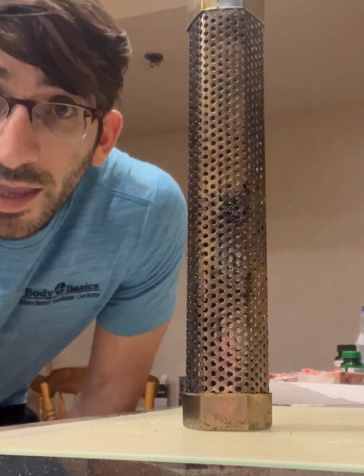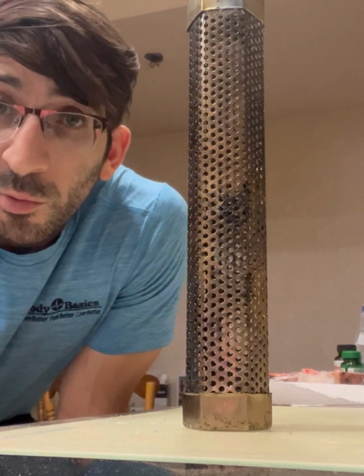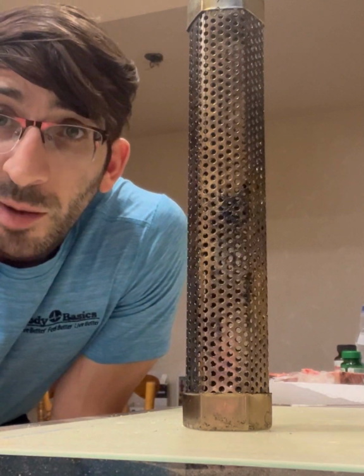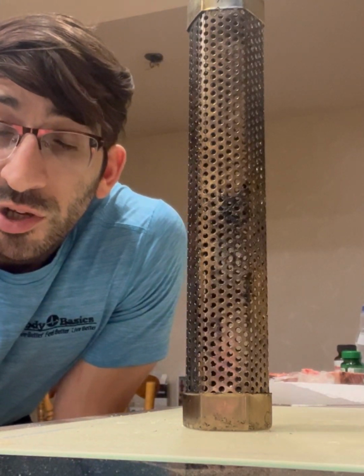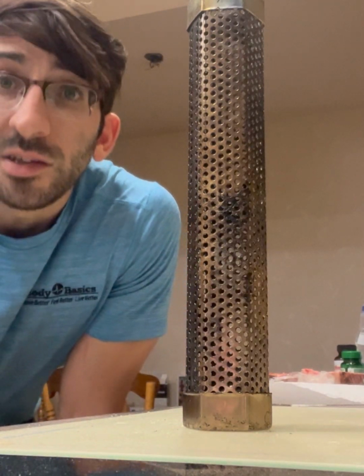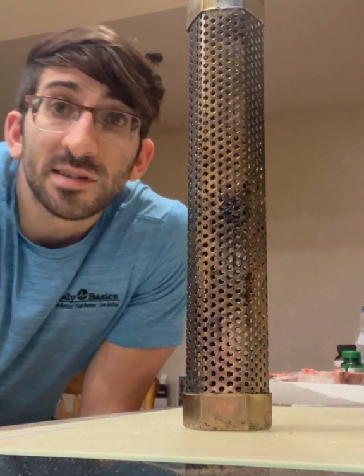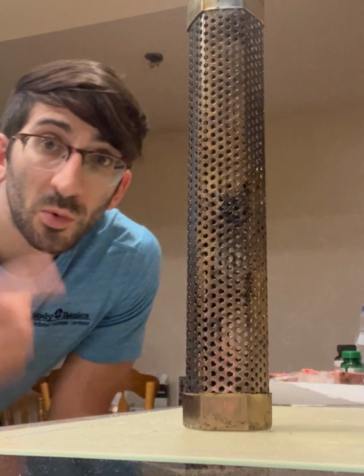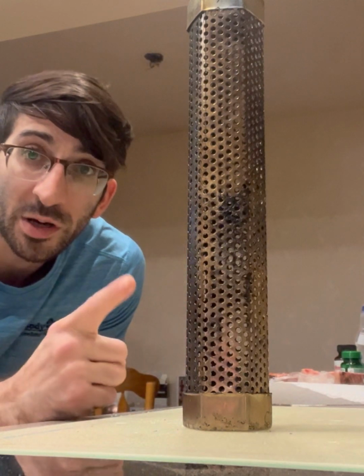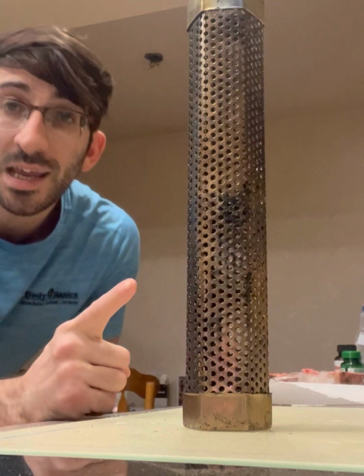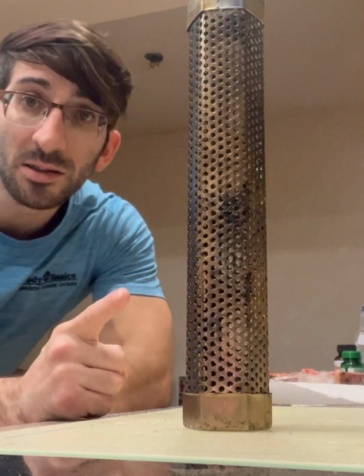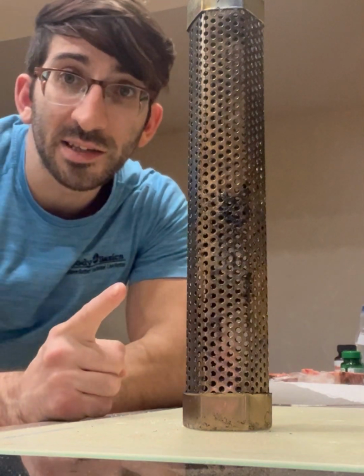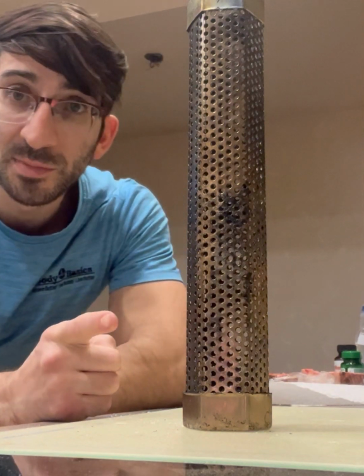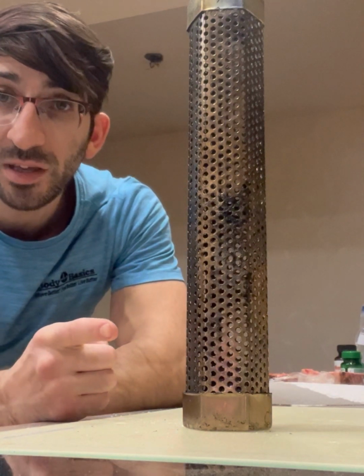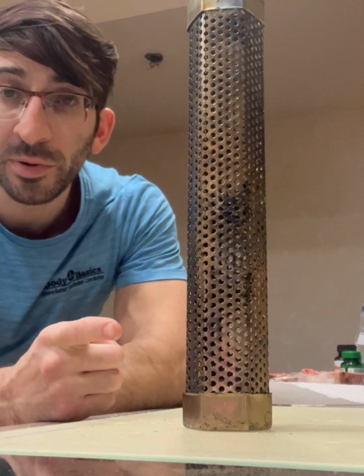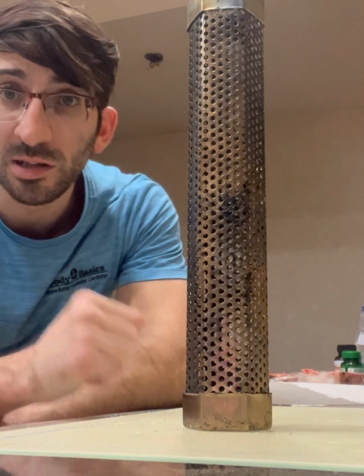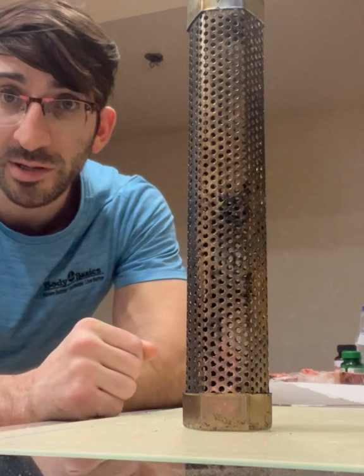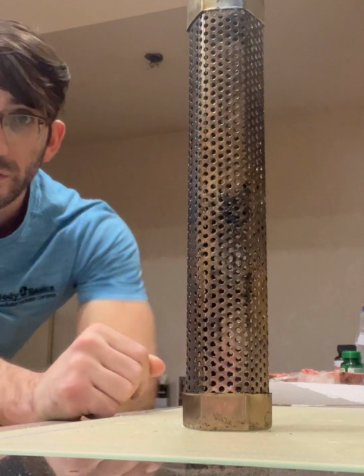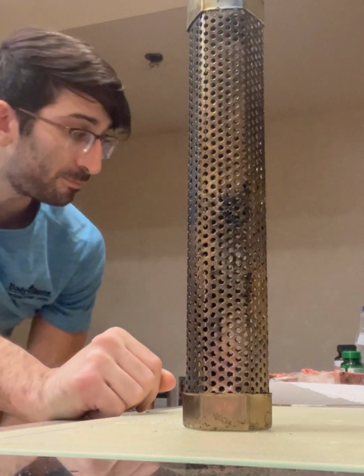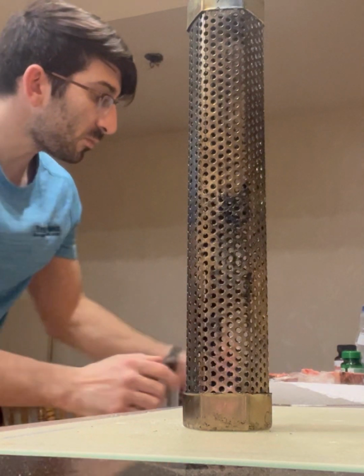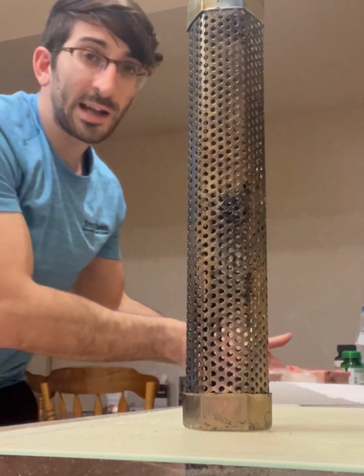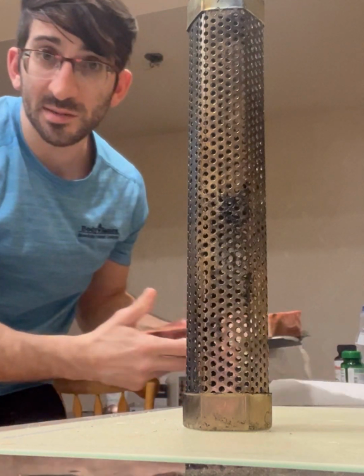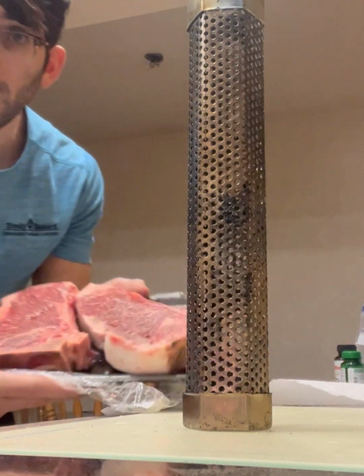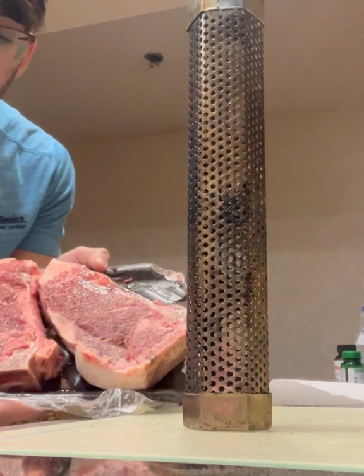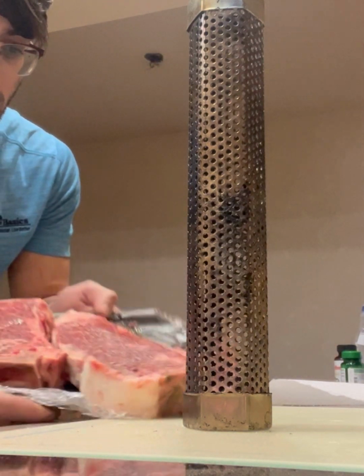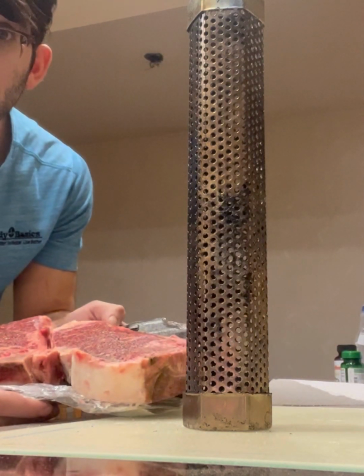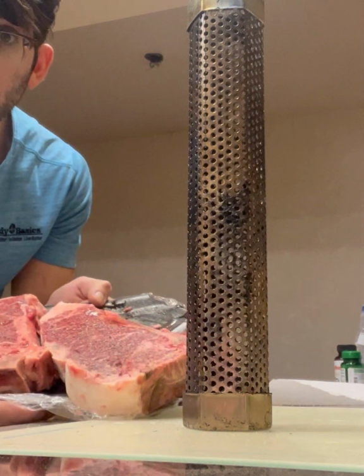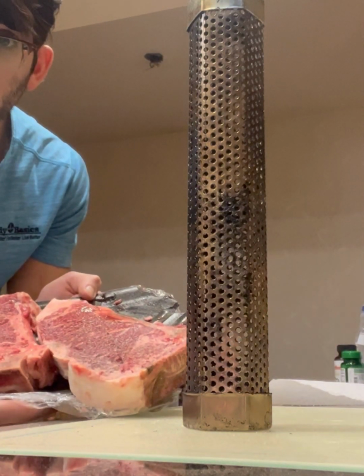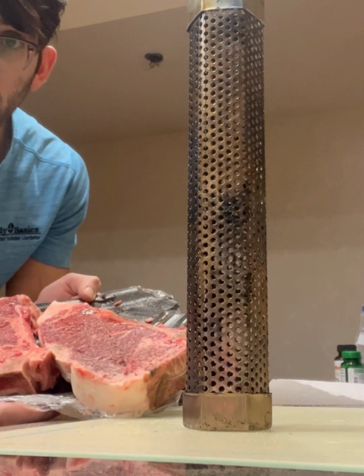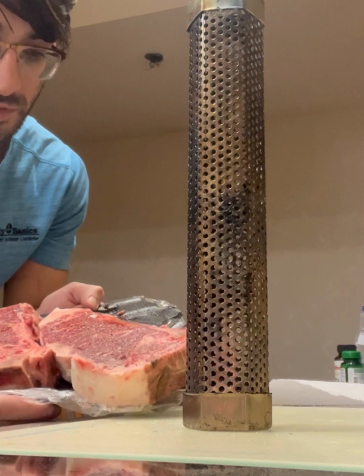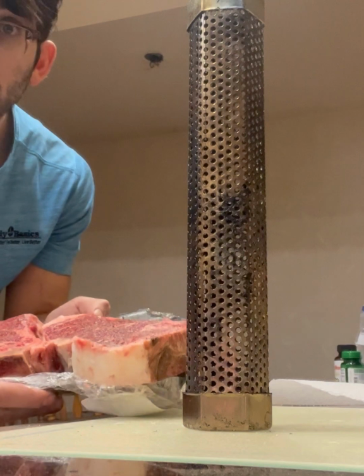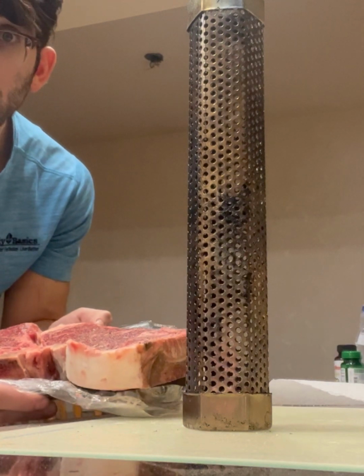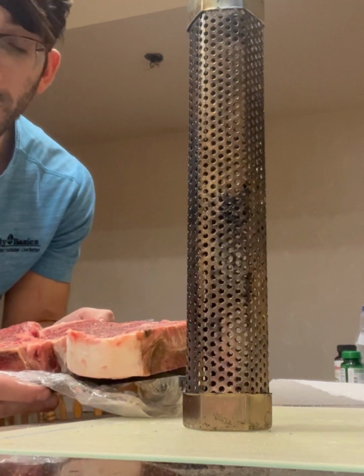Hey everyone, I'm gonna show you how to use one of these $10 pellet tubes in a propane grill in order to smoke your steak. Today I'm gonna be smoking a couple of these delicious looking New York strips seasoned with salt and pepper.